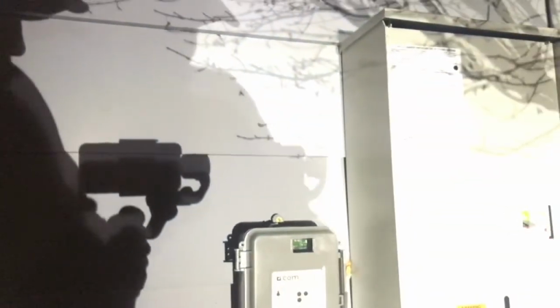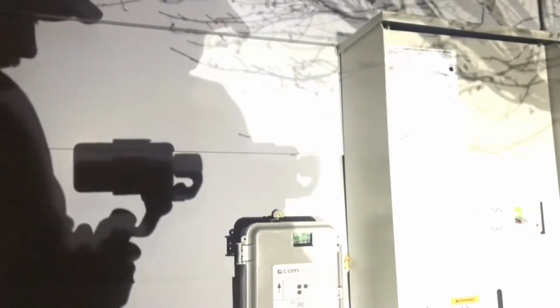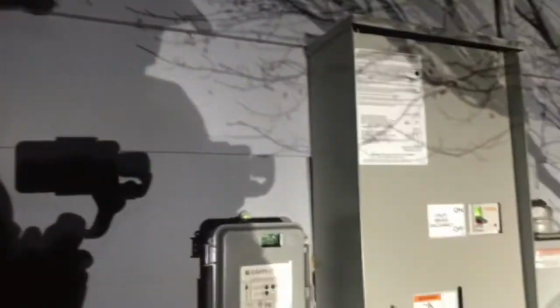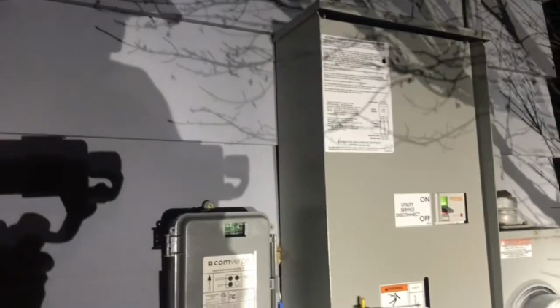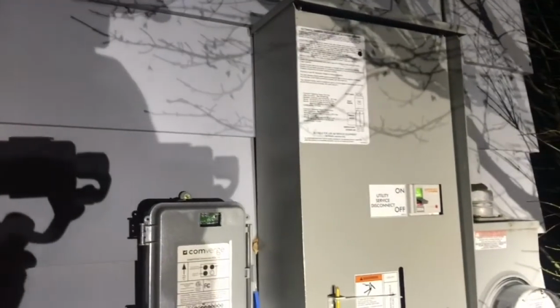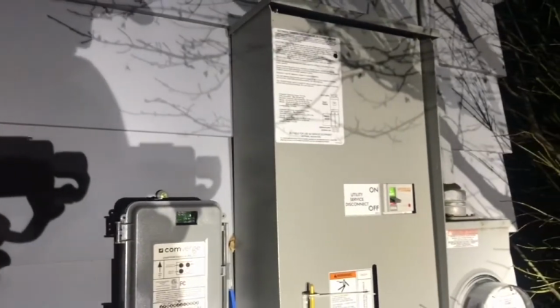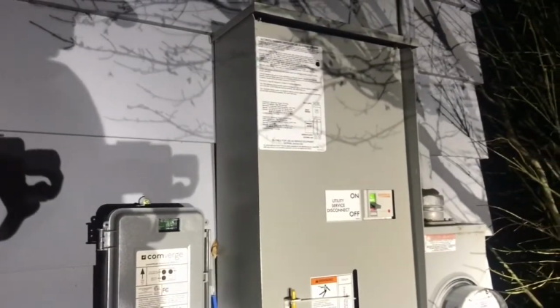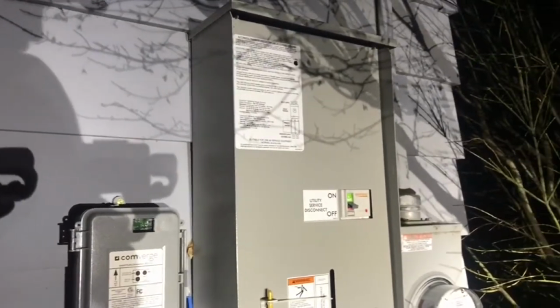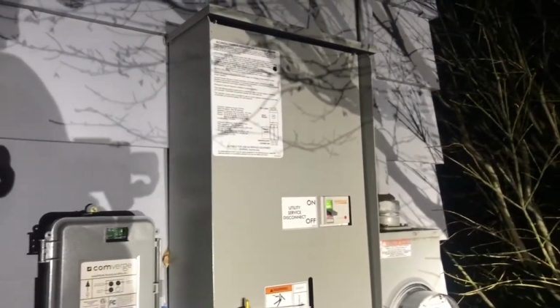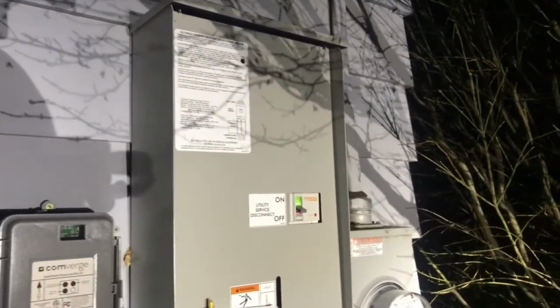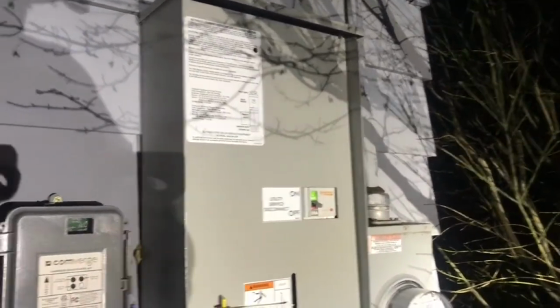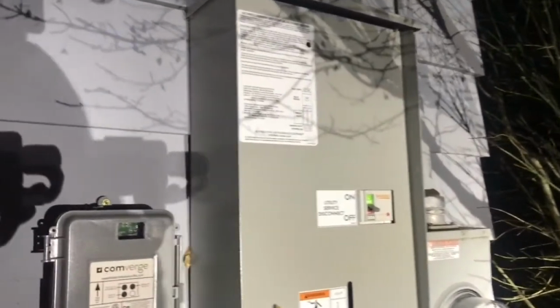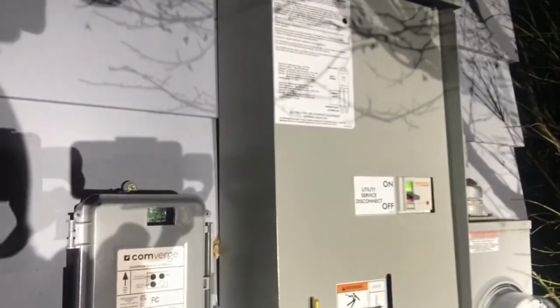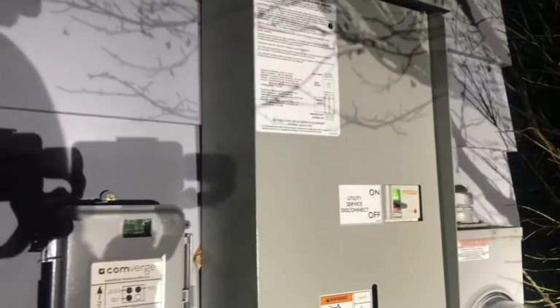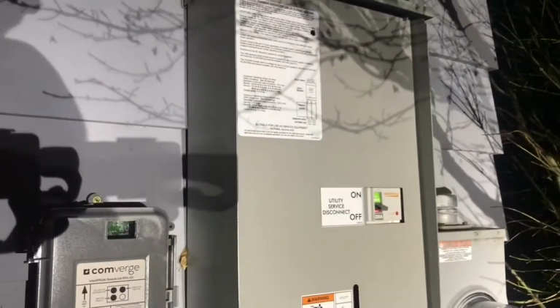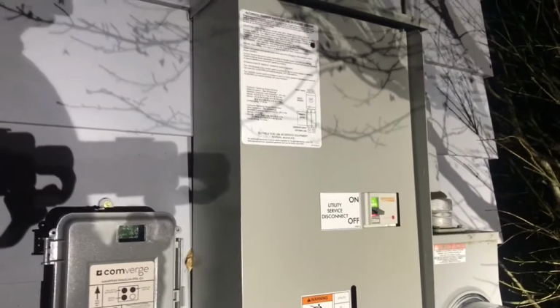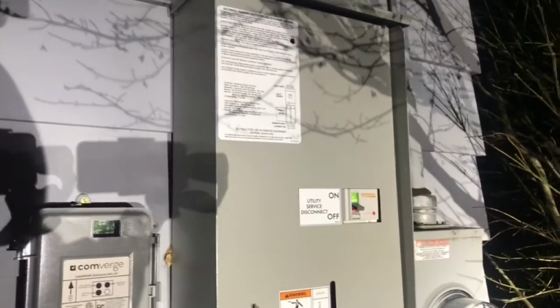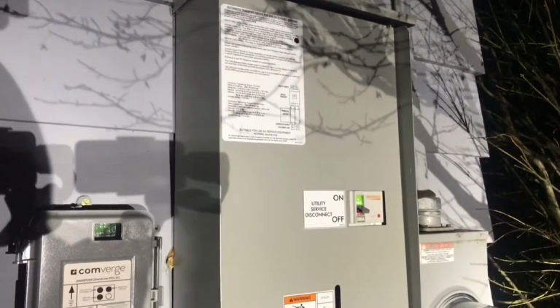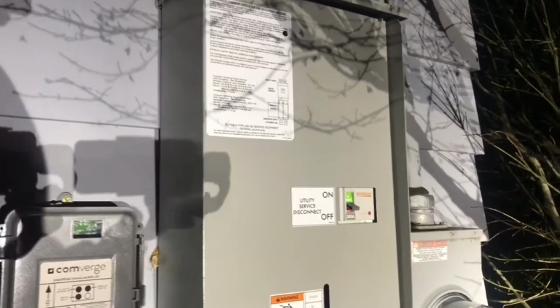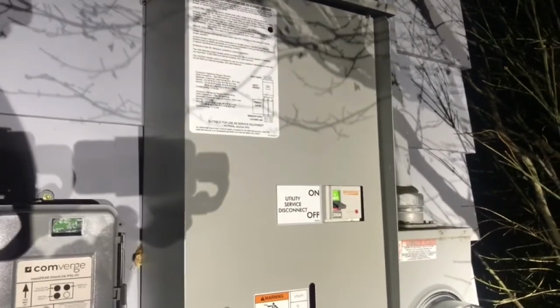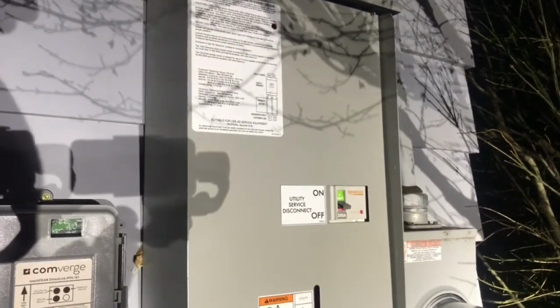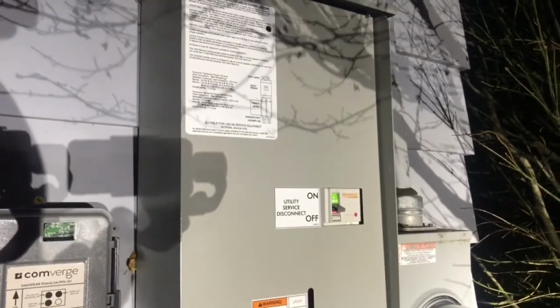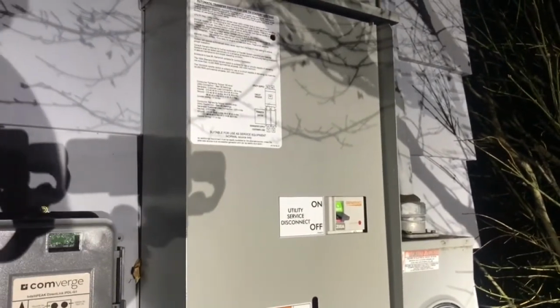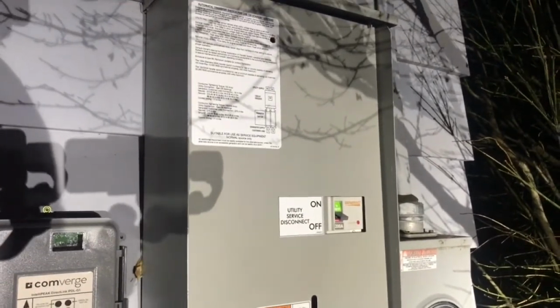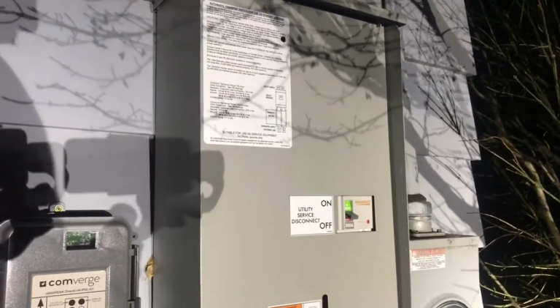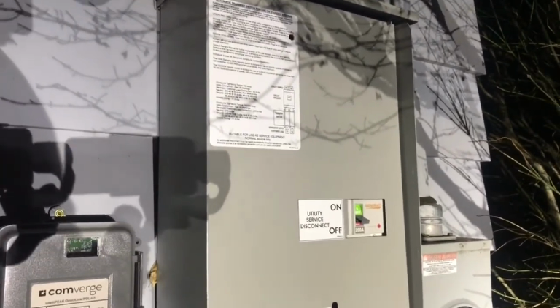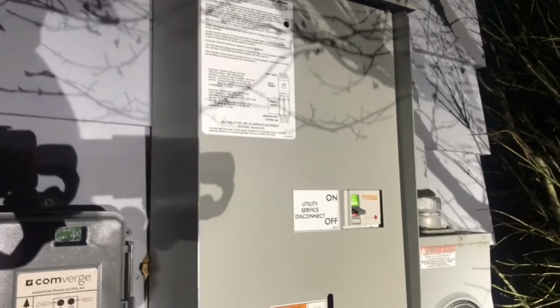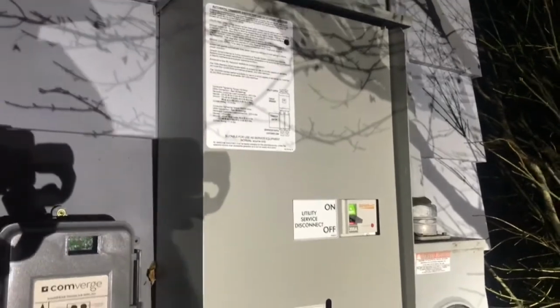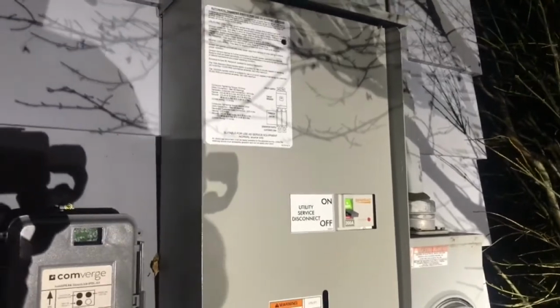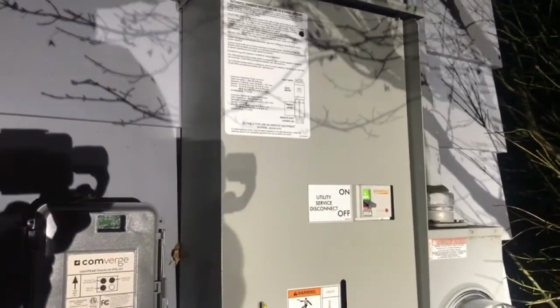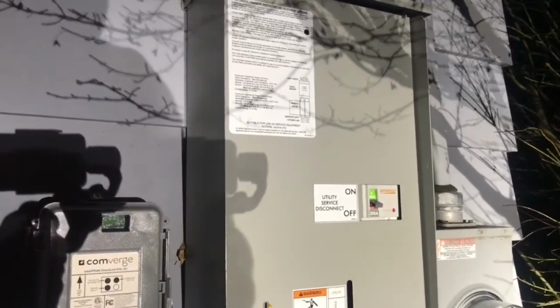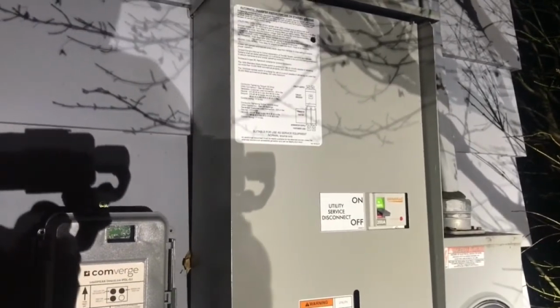That is the telltale sign. Let your generator run for a couple minutes. I don't really like to see them turn on and off repeatedly, so I'm gonna let mine run for another 10 minutes just to give it a little exercise.